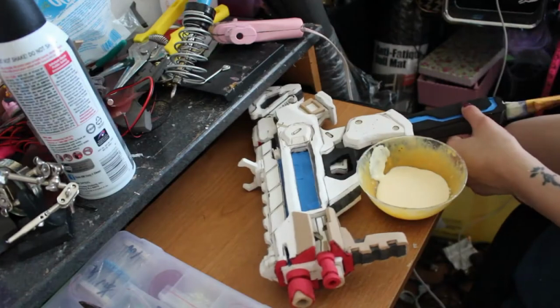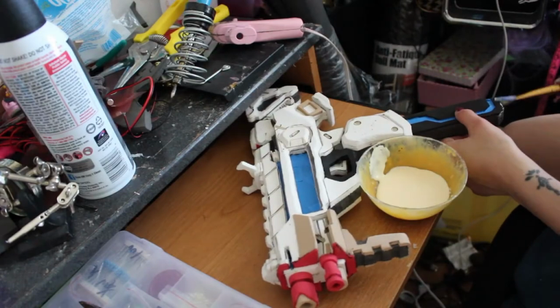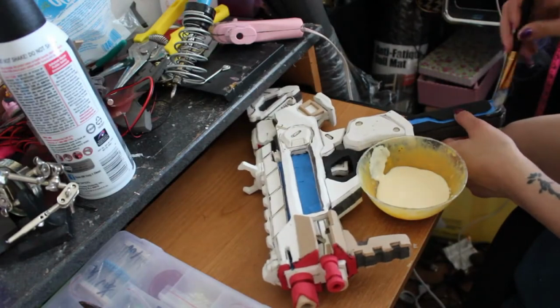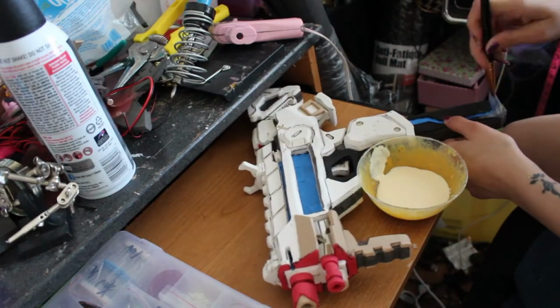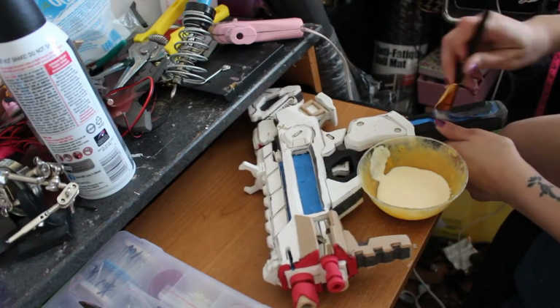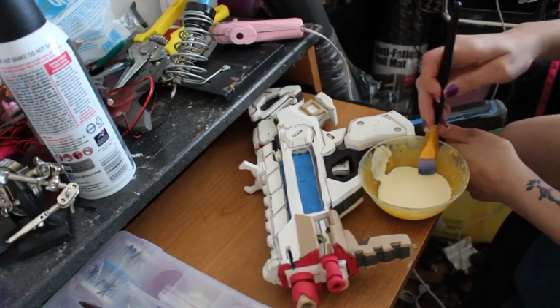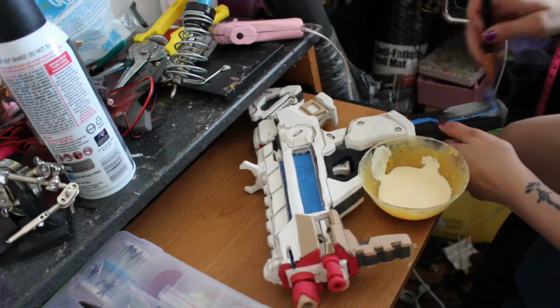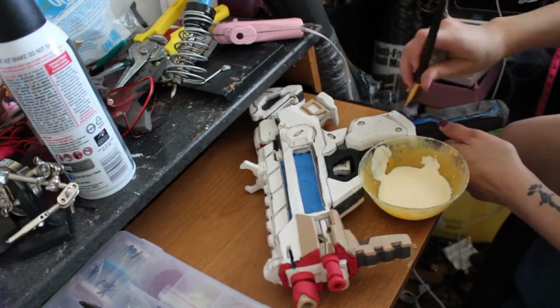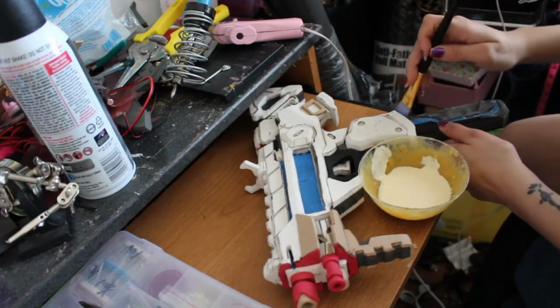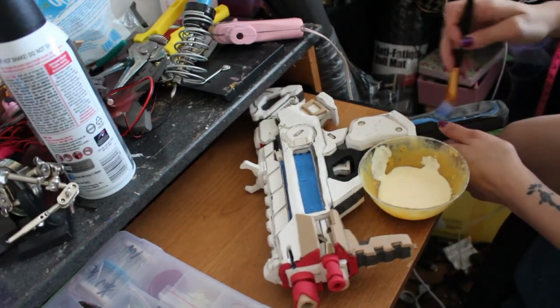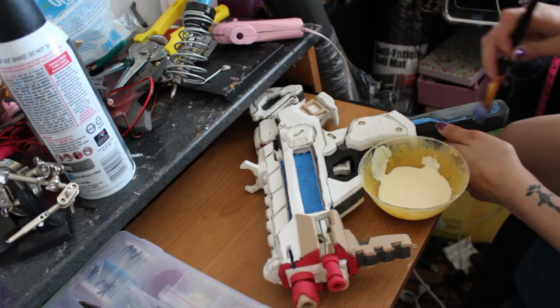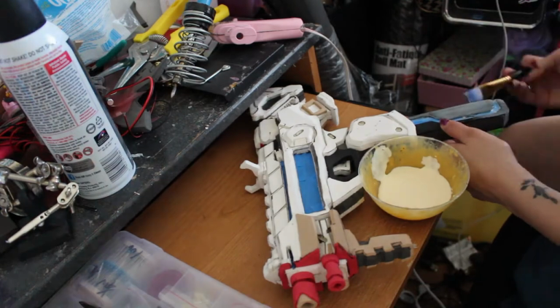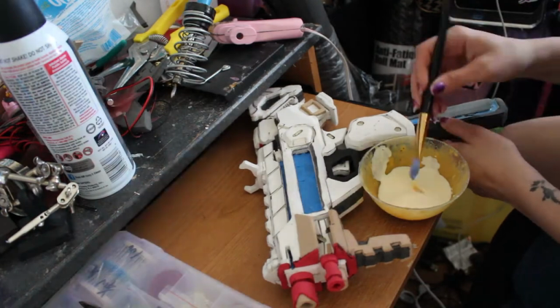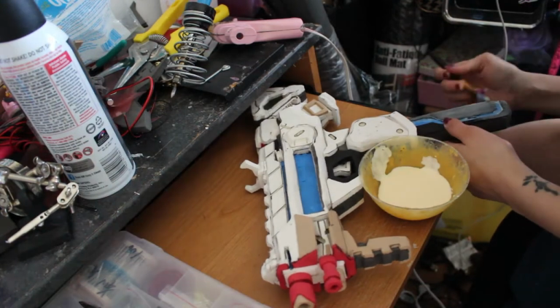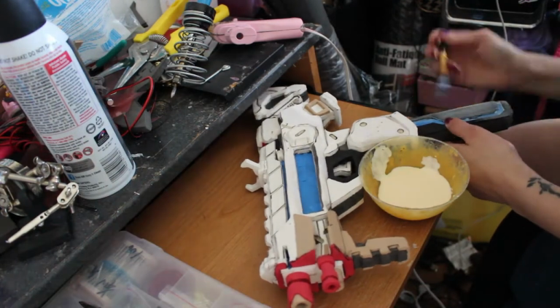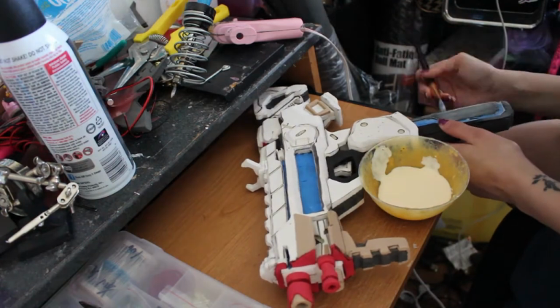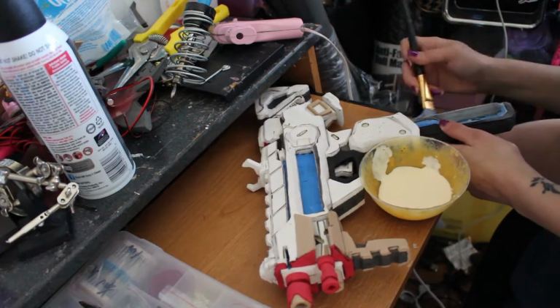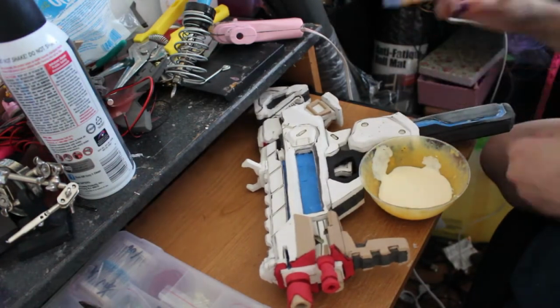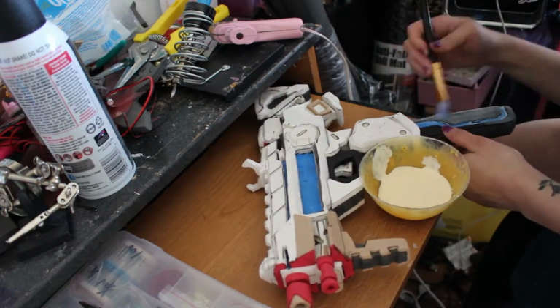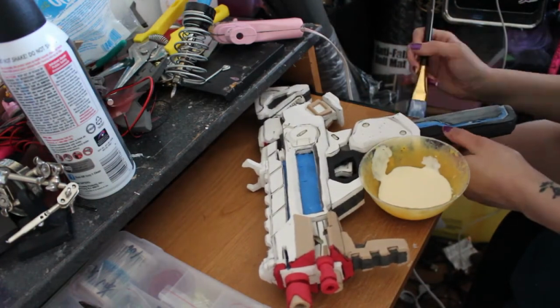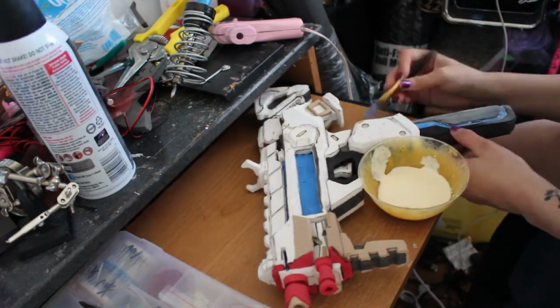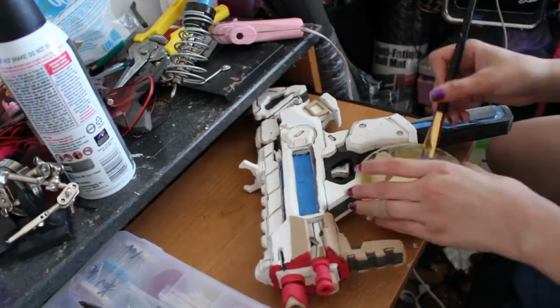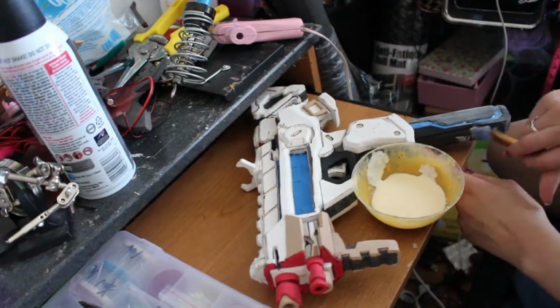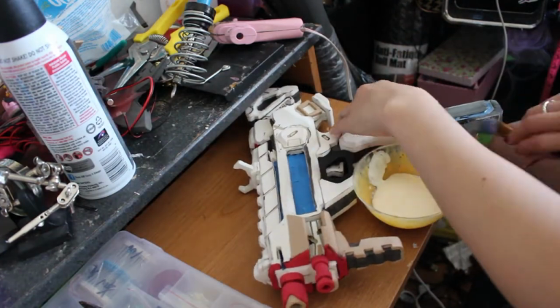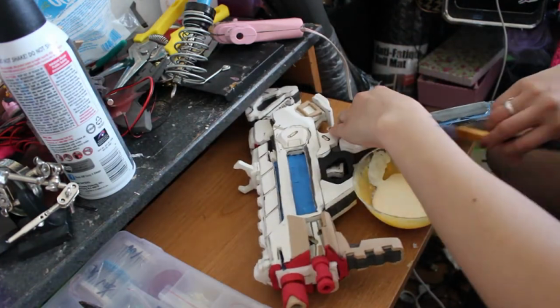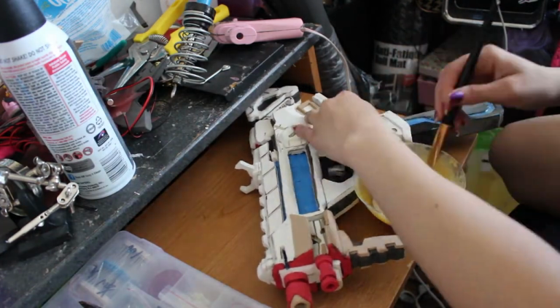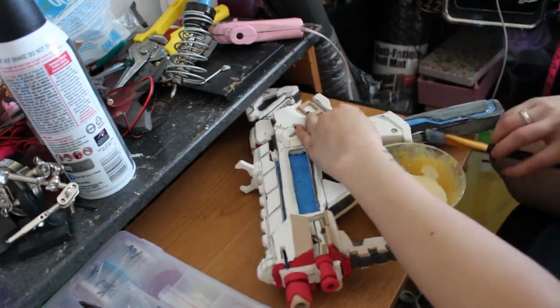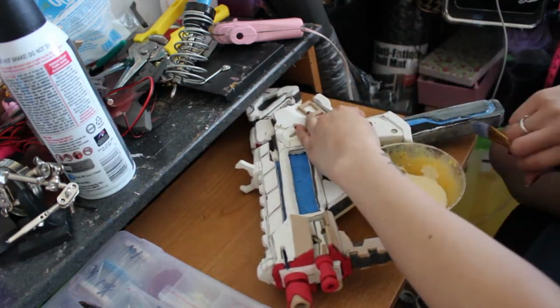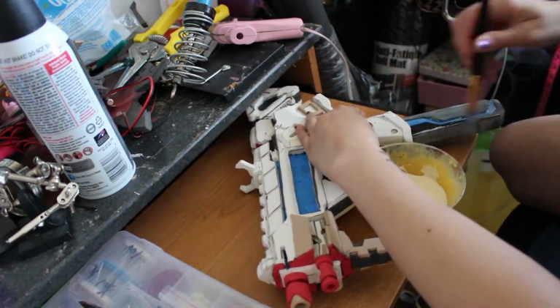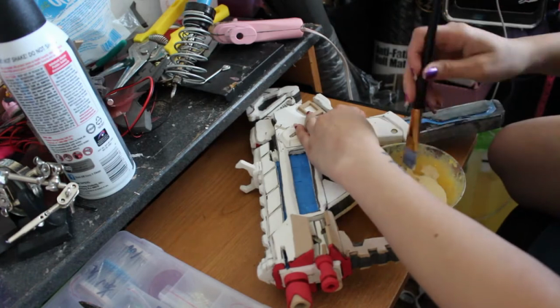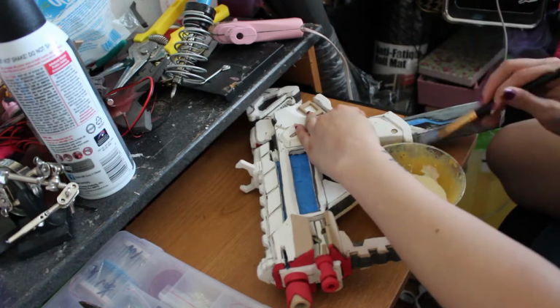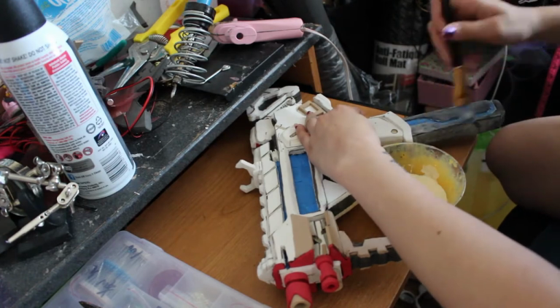Now I'm priming the entire thing with wood glue. I do about three layers — make sure to let the layers fully dry in between each layer.